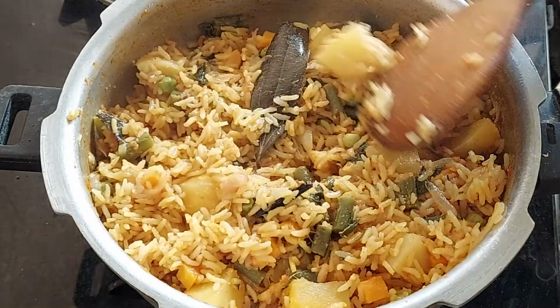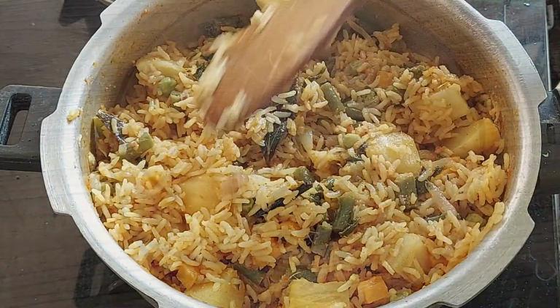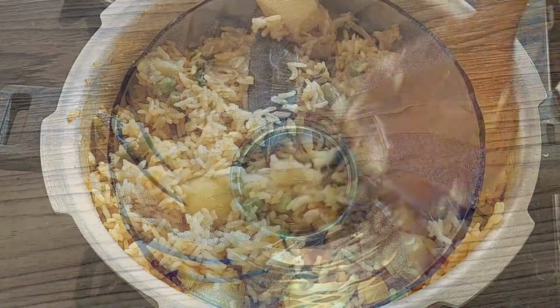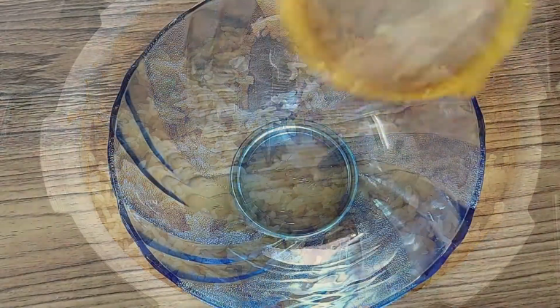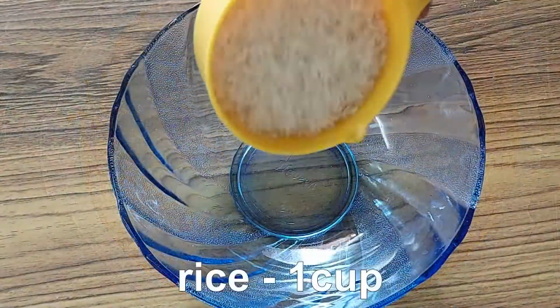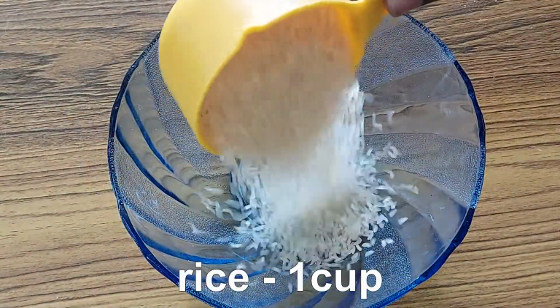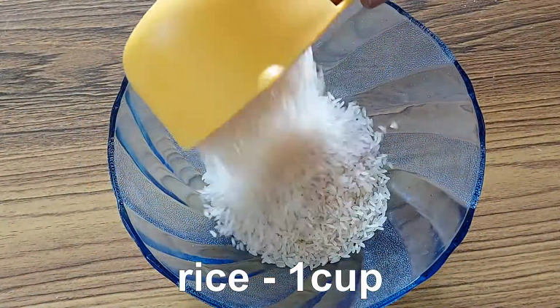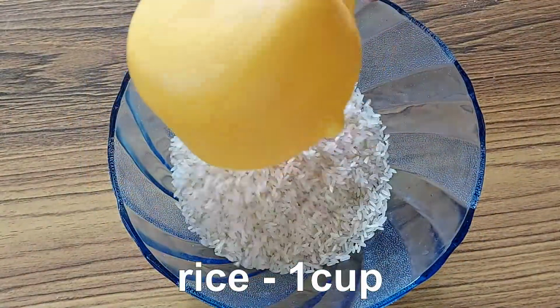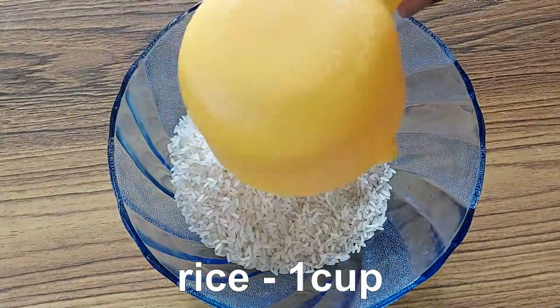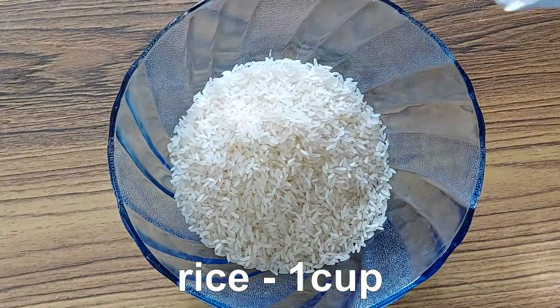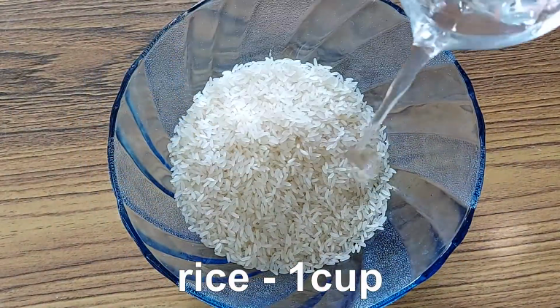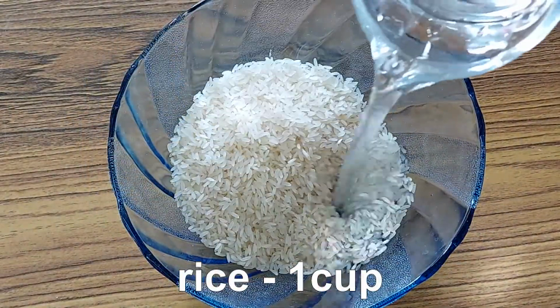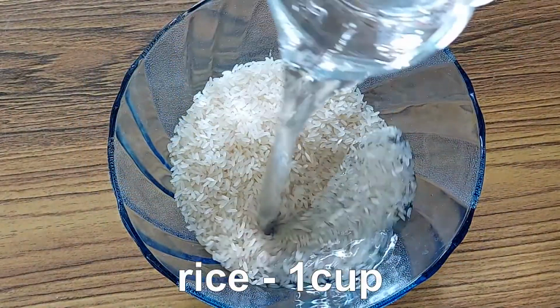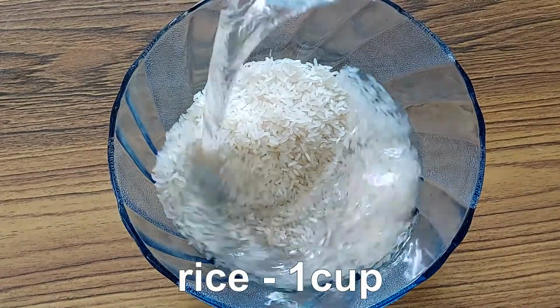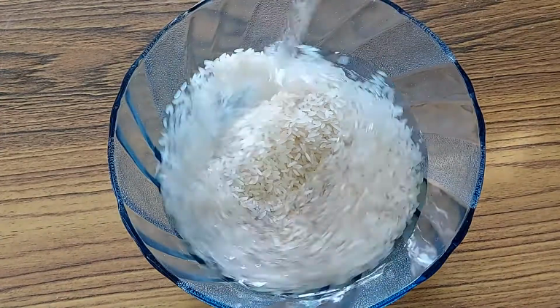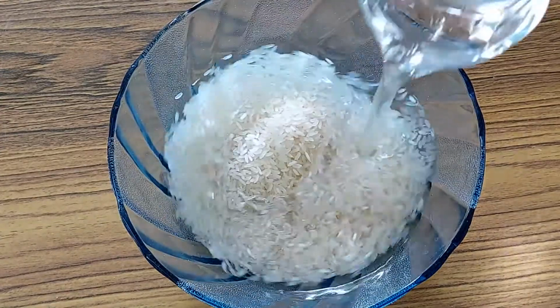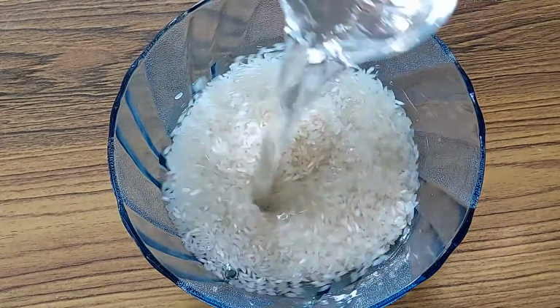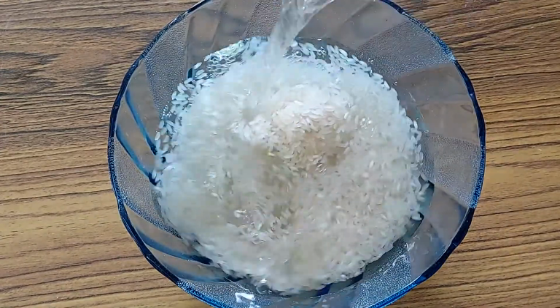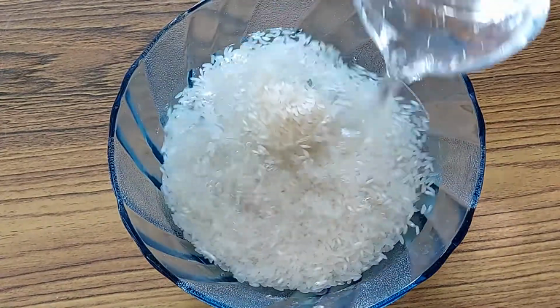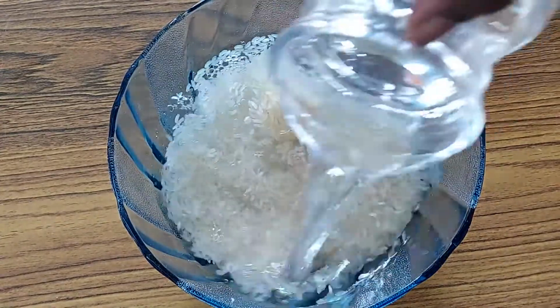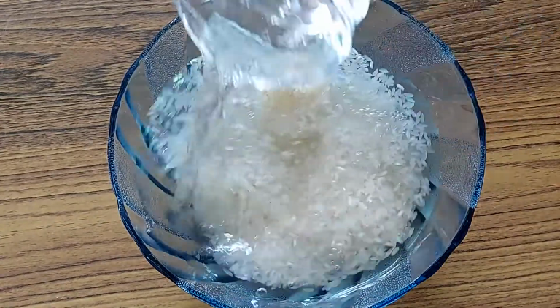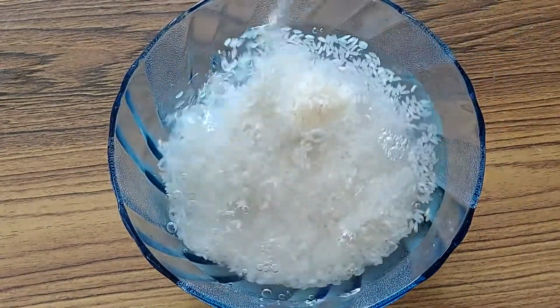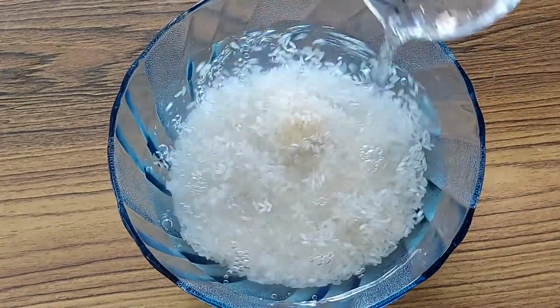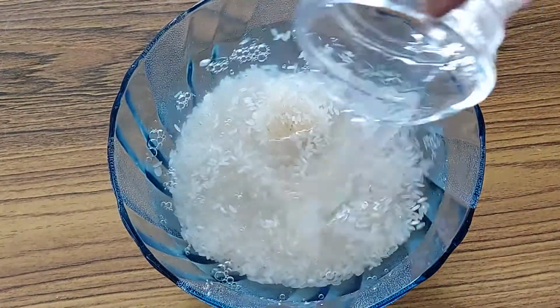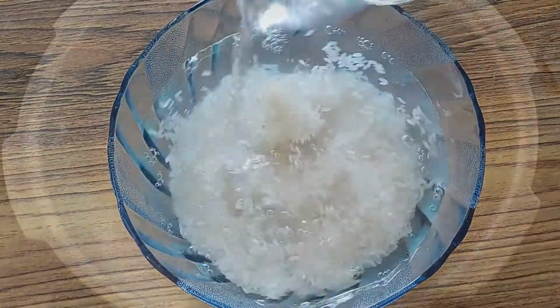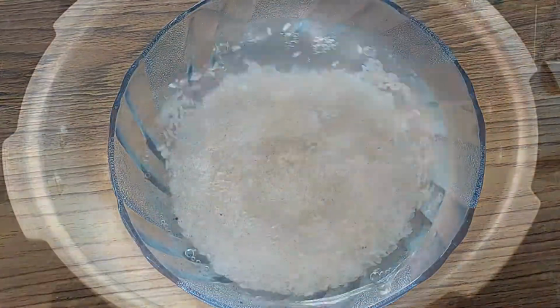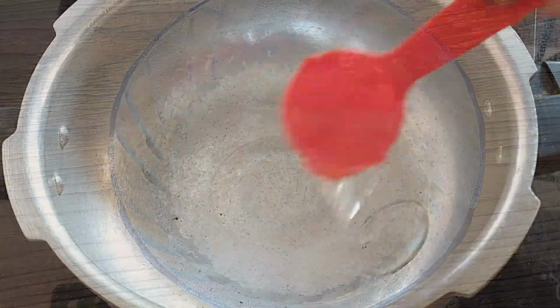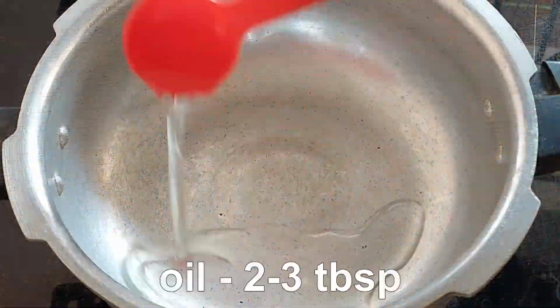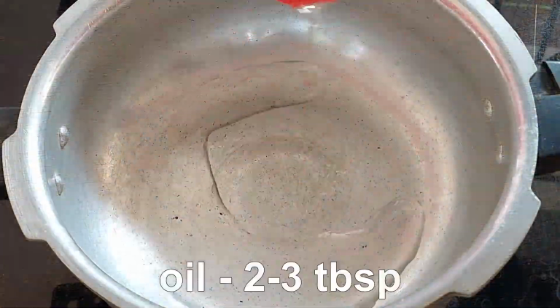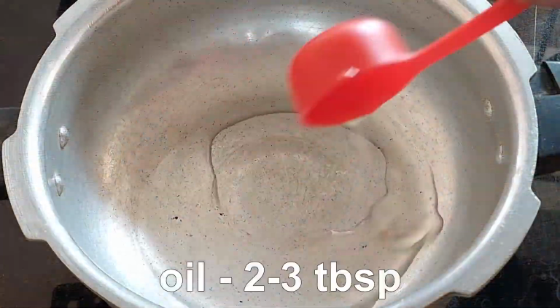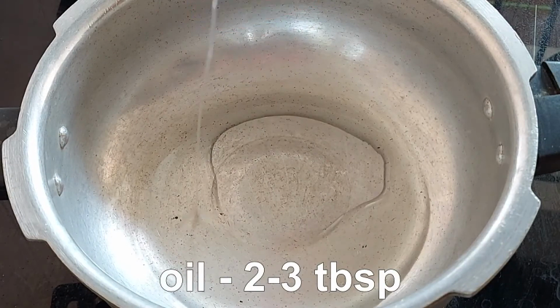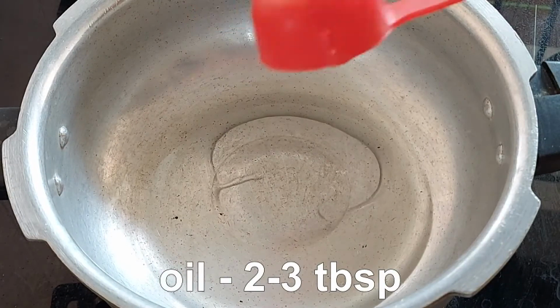First, add rice. That's a good recipe for 15 minutes. I have a cup of rice. In a cooker, add 3 tbsp.